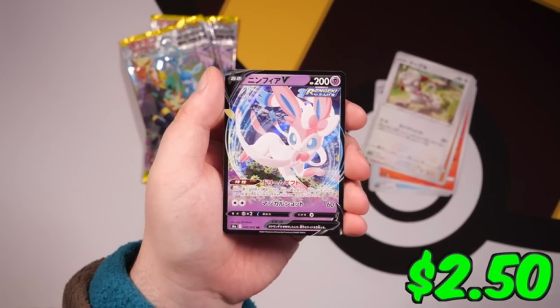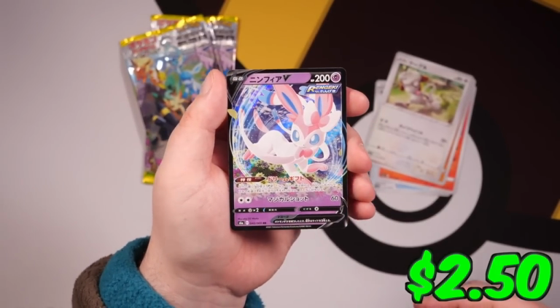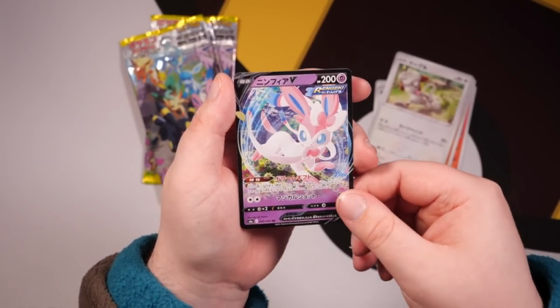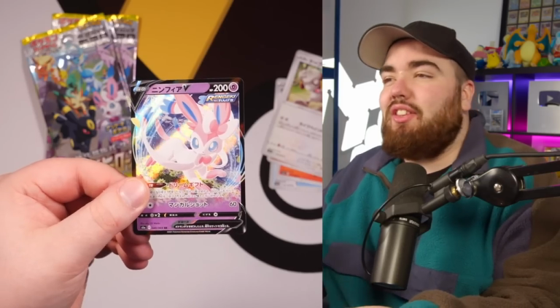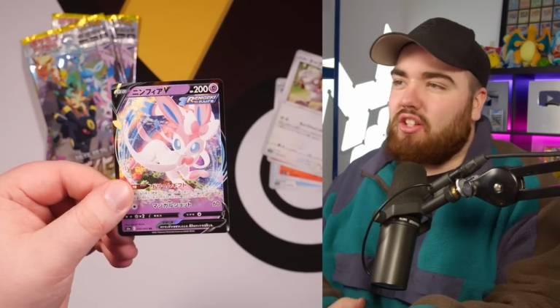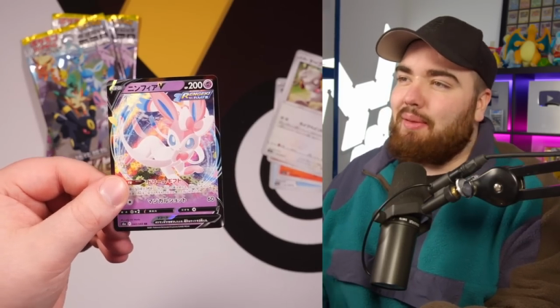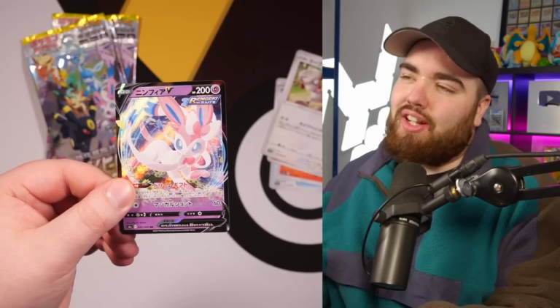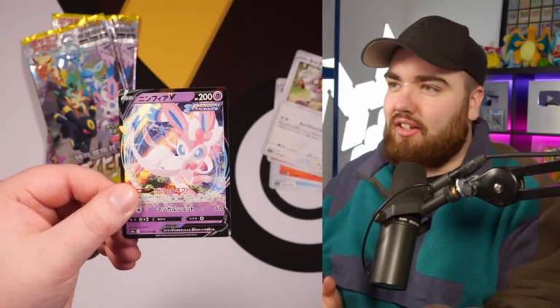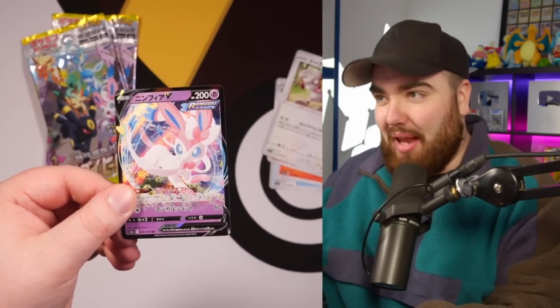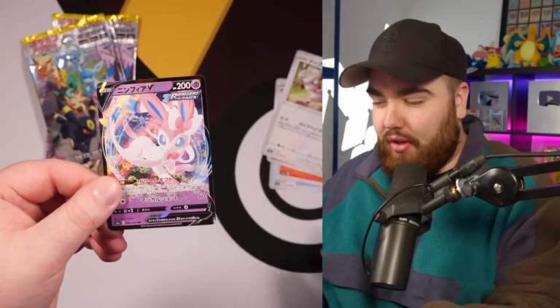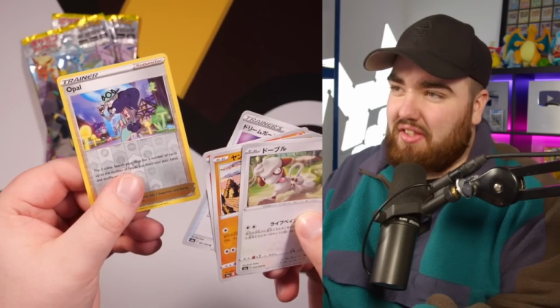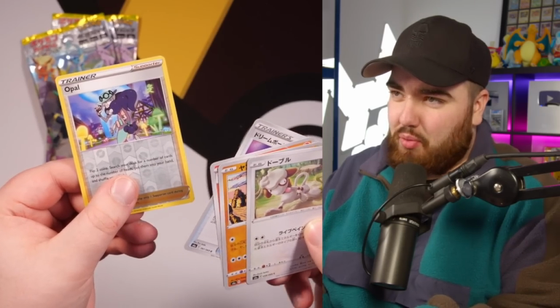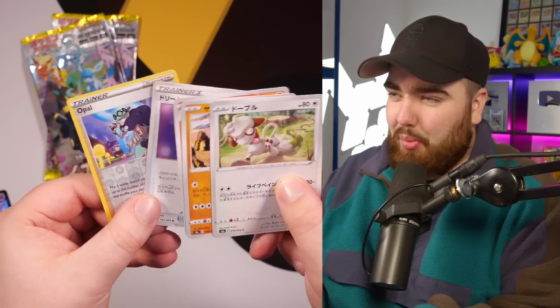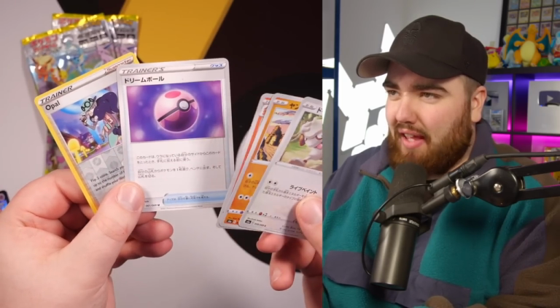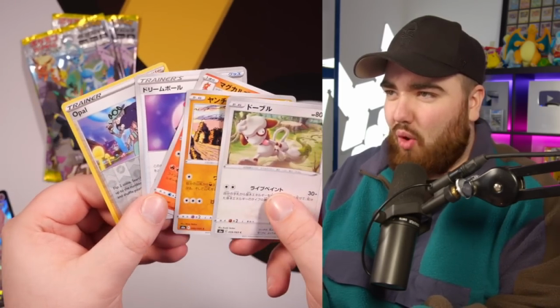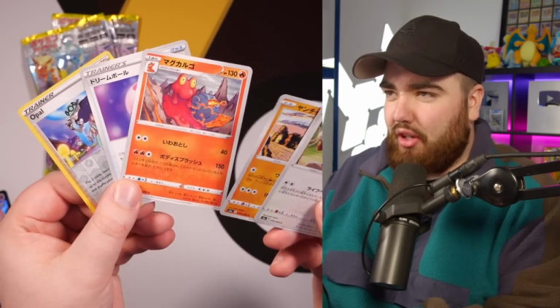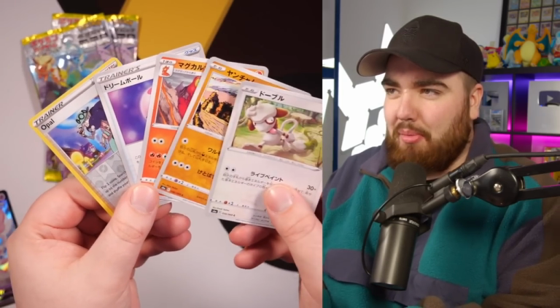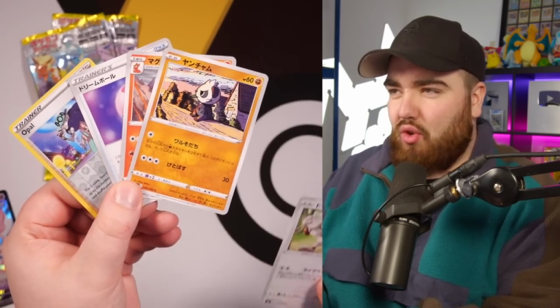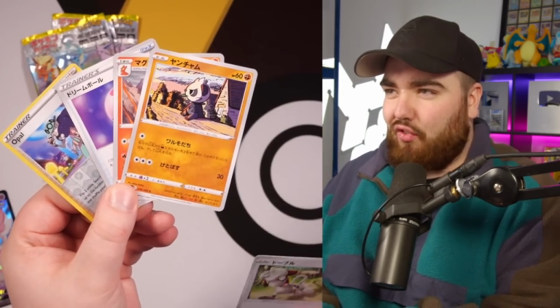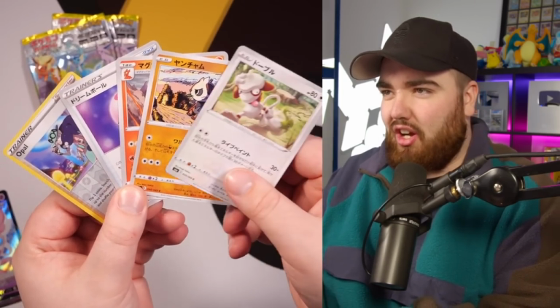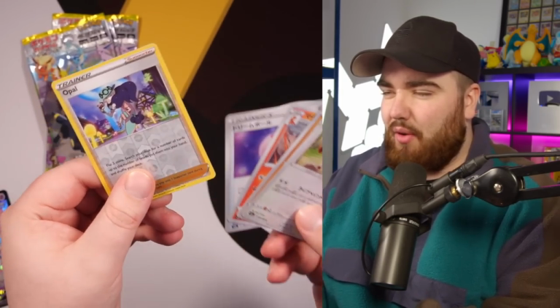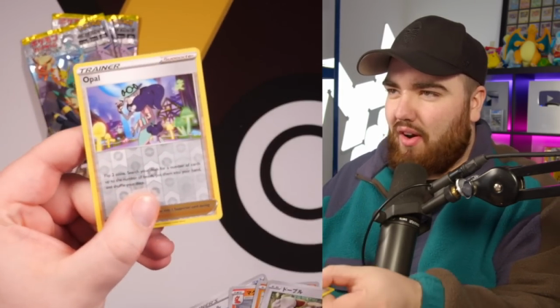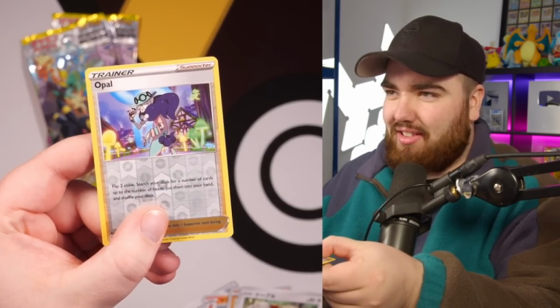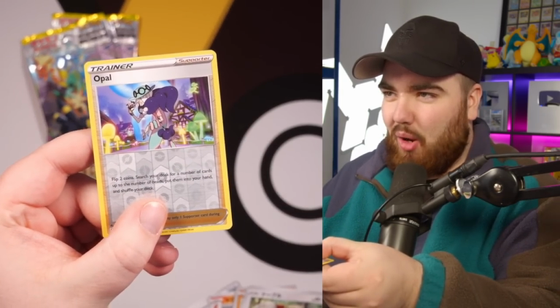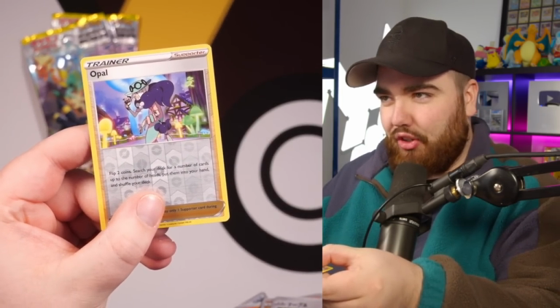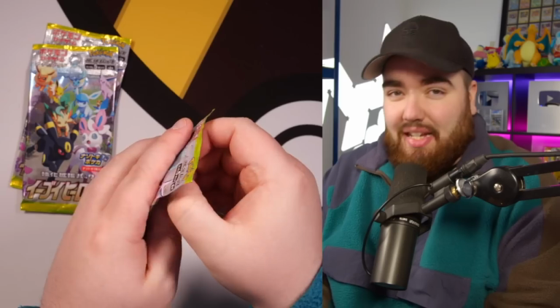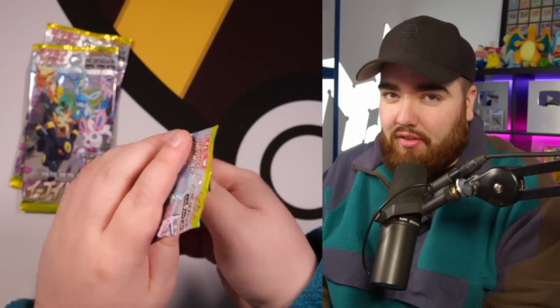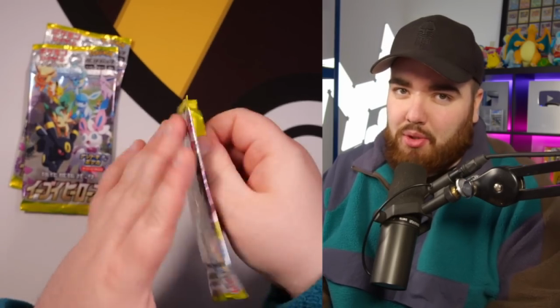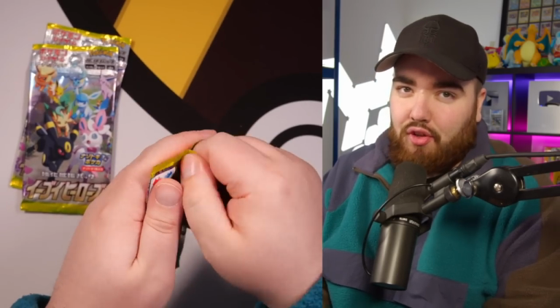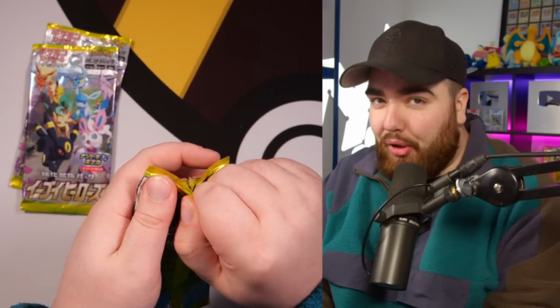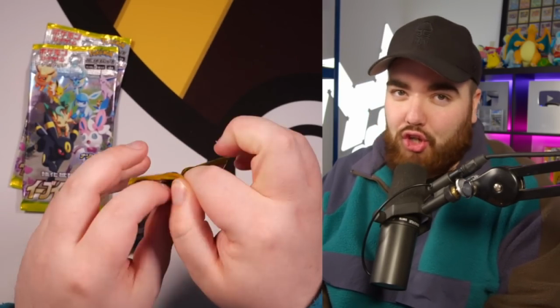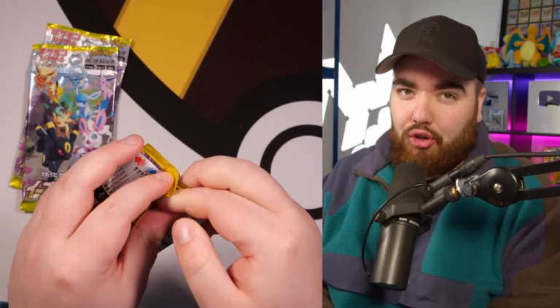That's just so nice to pull. Obviously the V cards have the same border in English because it's a black border, but you can see the difference with the yellow border — the gray border doesn't really interfere with the card artwork, whereas the yellow border does. Let me know in the comments: what do you prefer, the yellow border or the gray border?